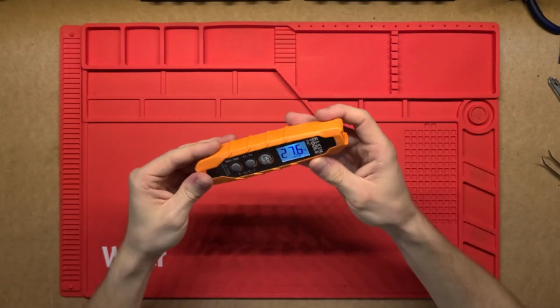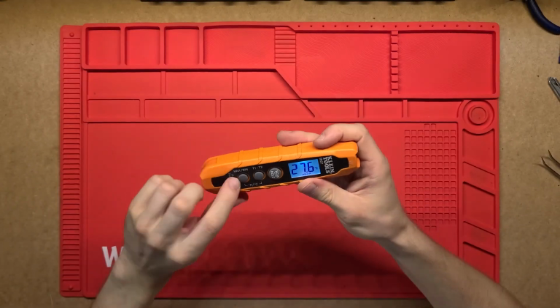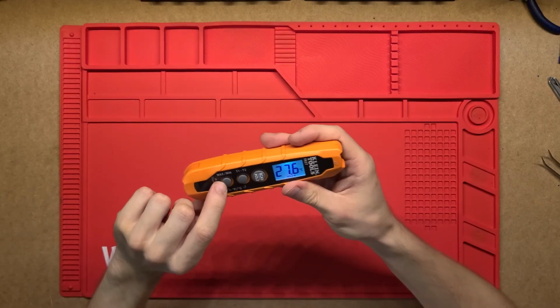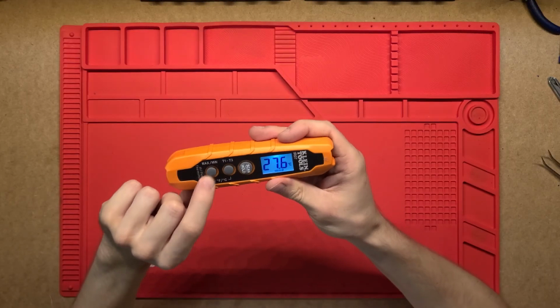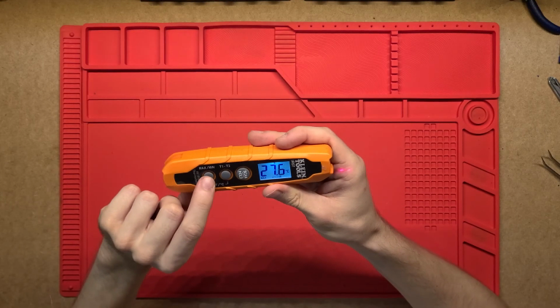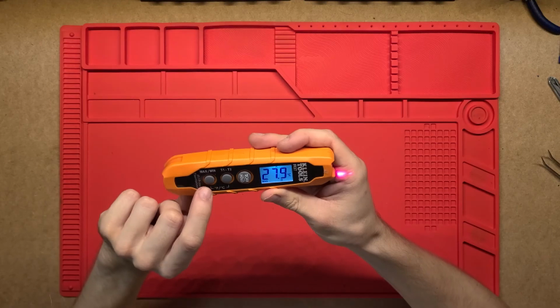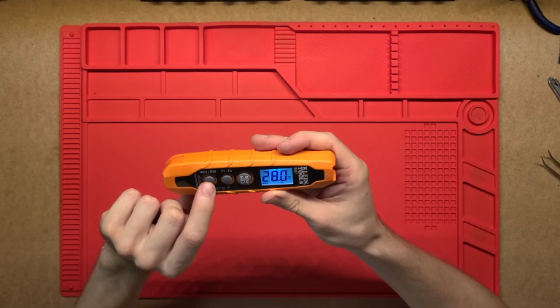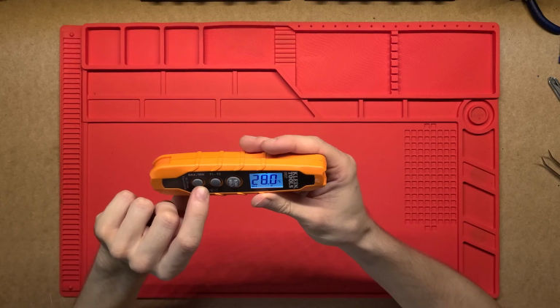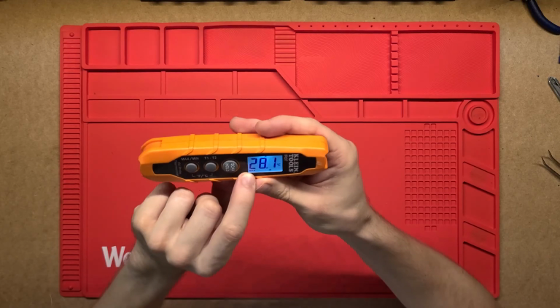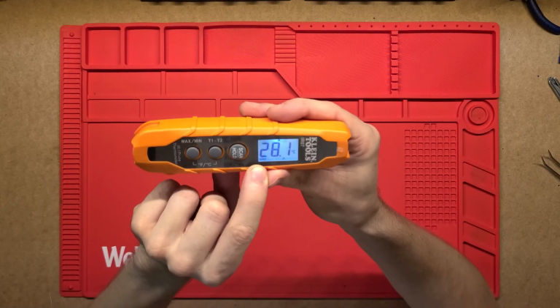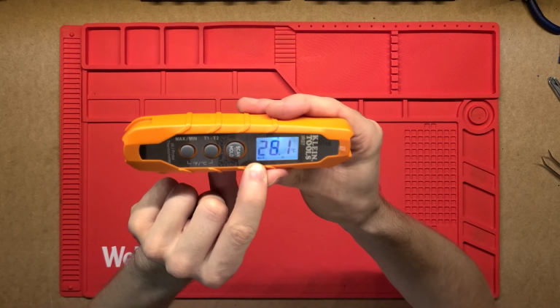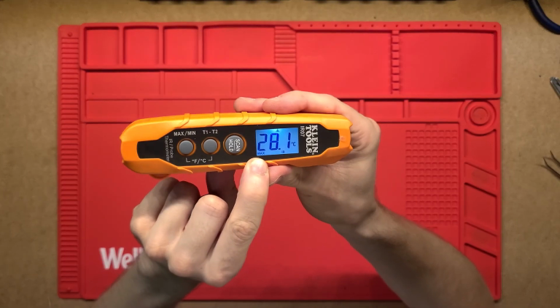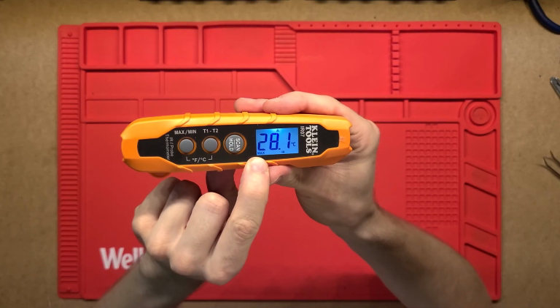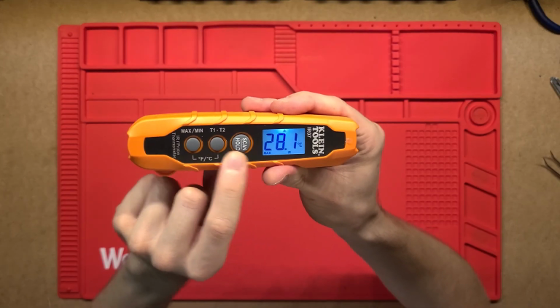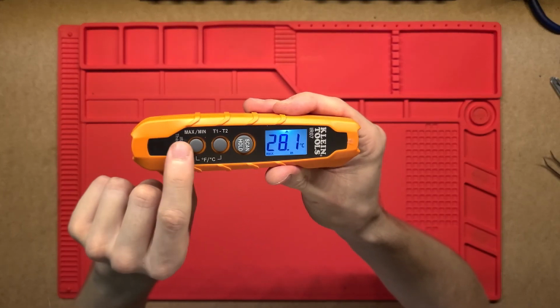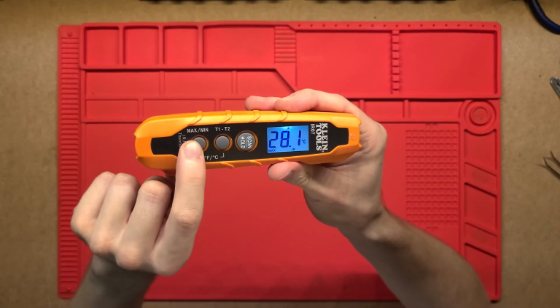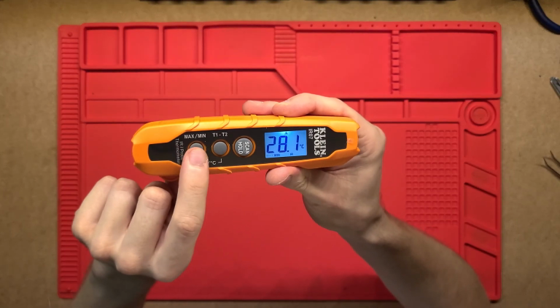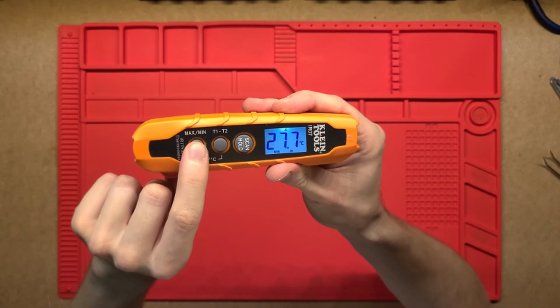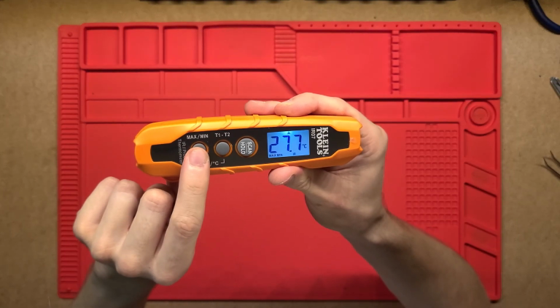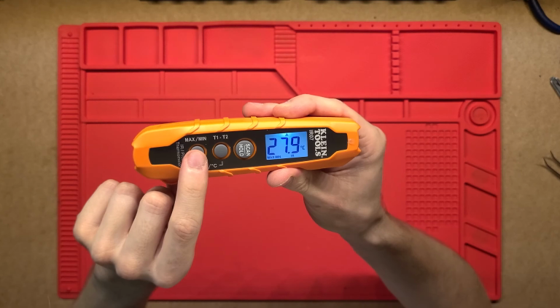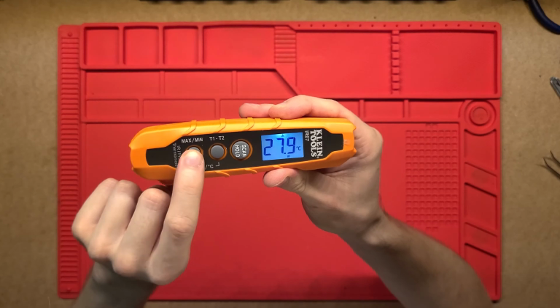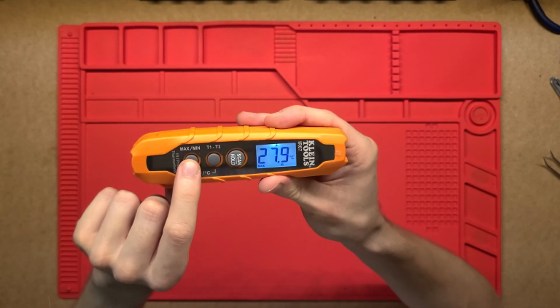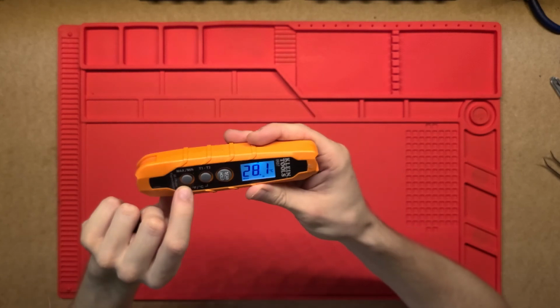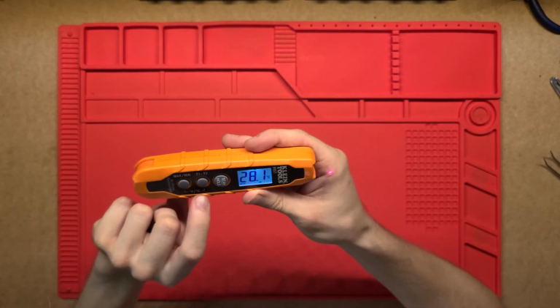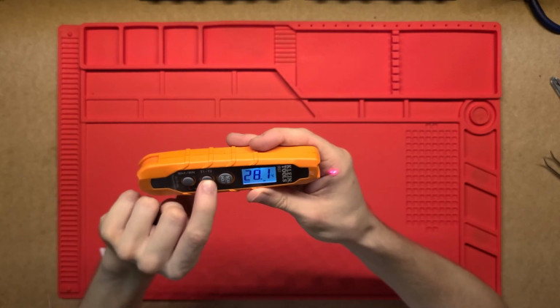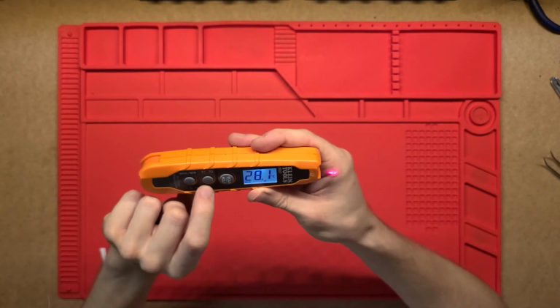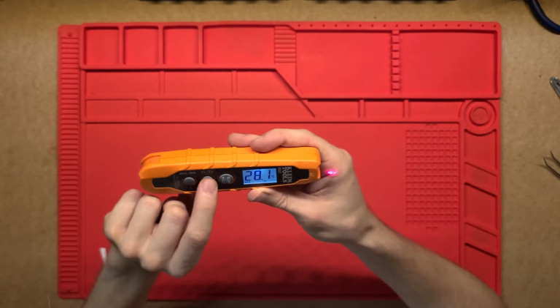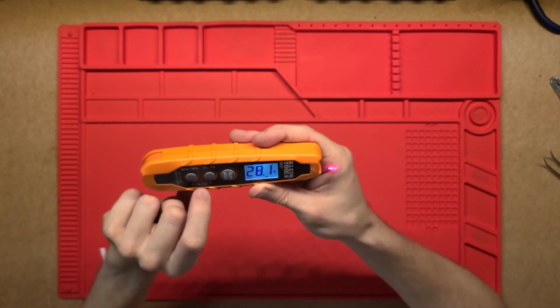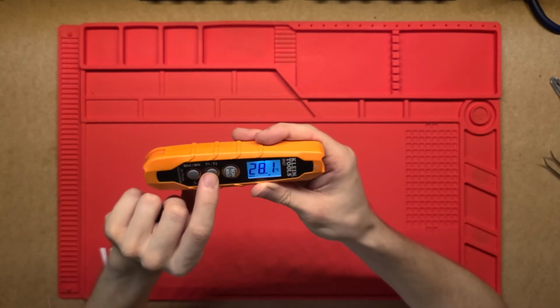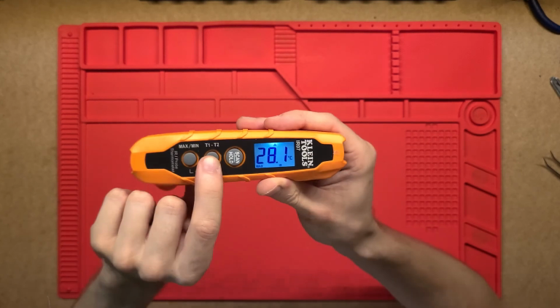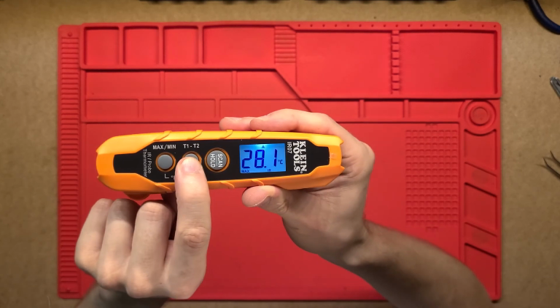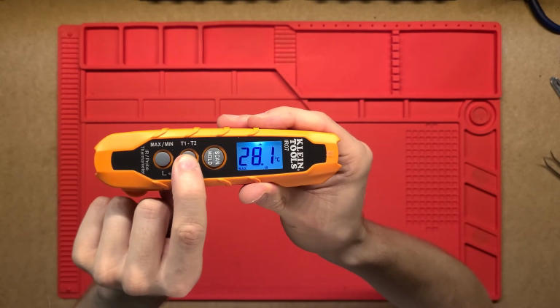It does have a min and max function as well, so if you press that it'll show you the maximum at the bottom and the minimum. Then it's got the T1 minus T2 function so you can take two temperatures.